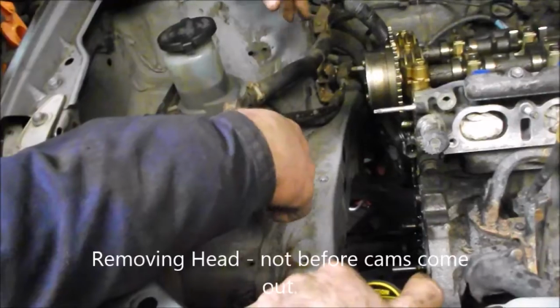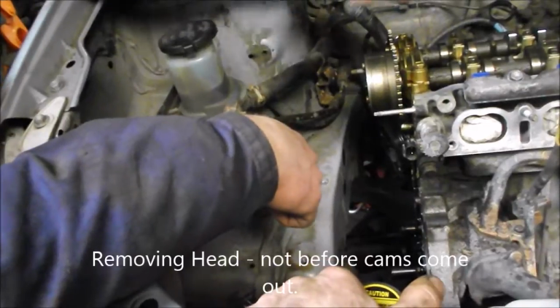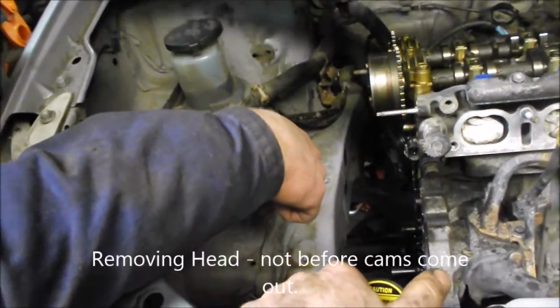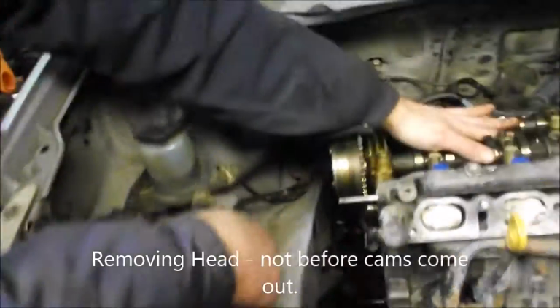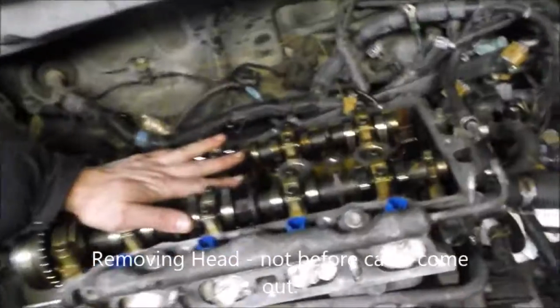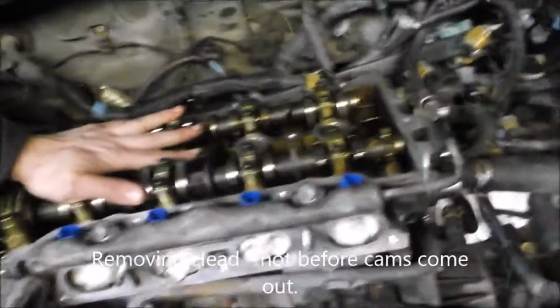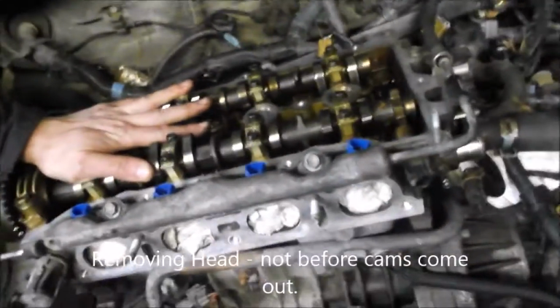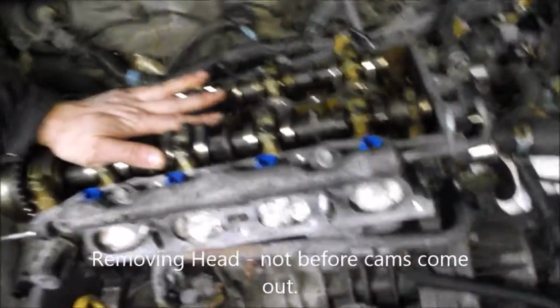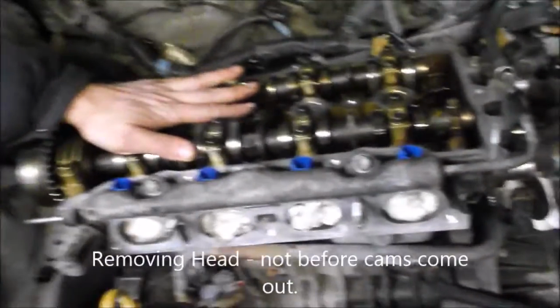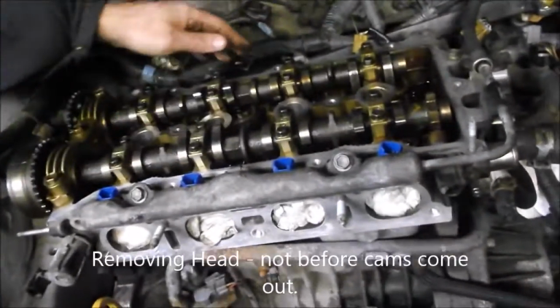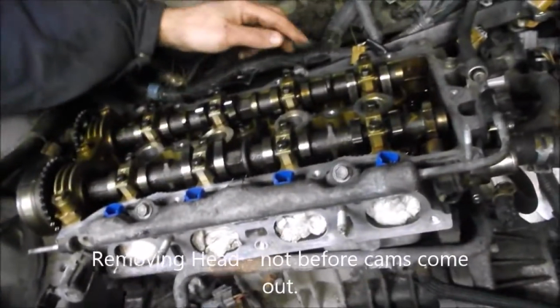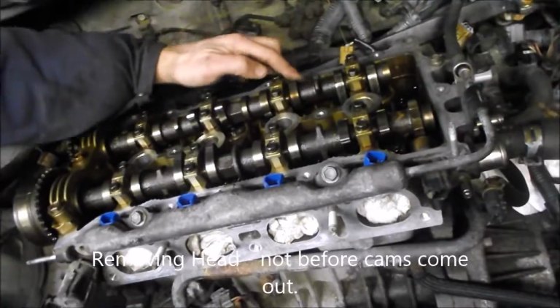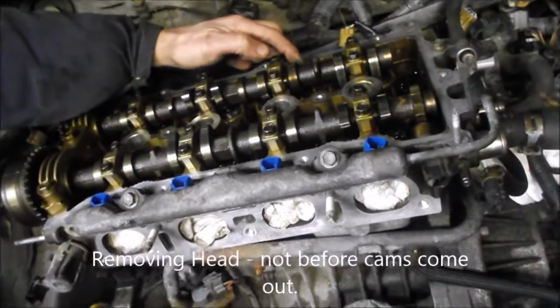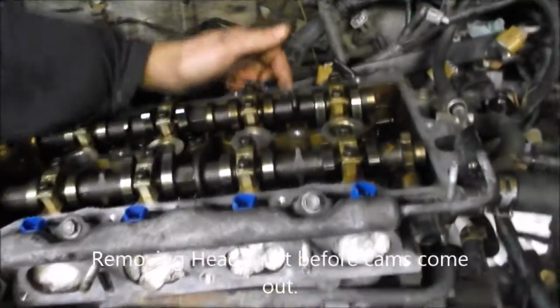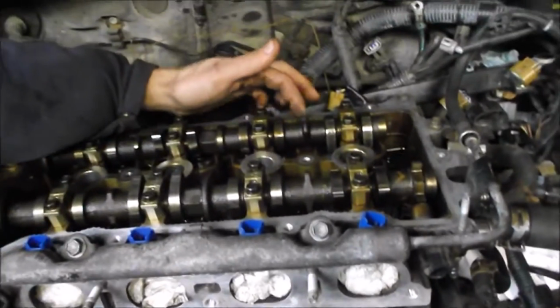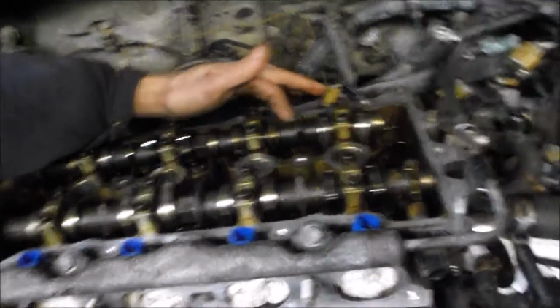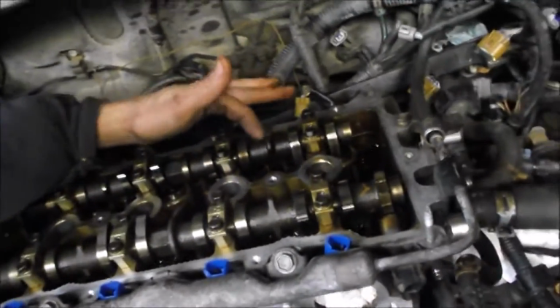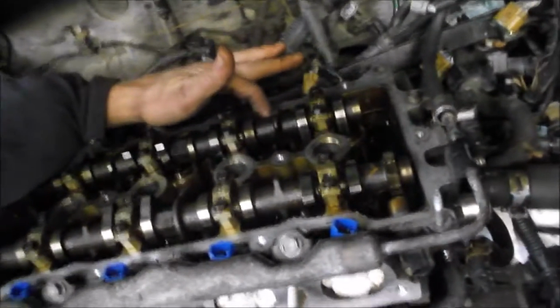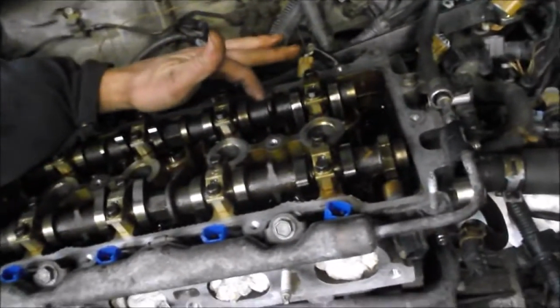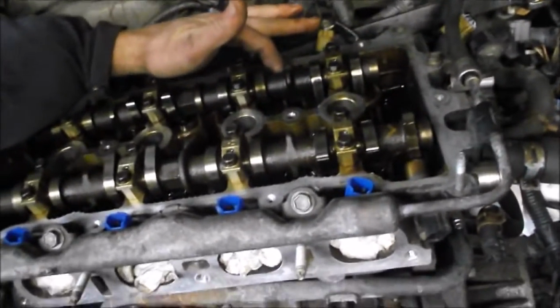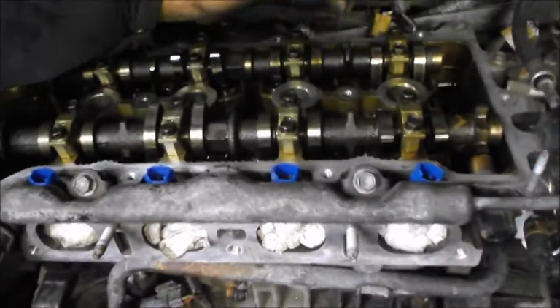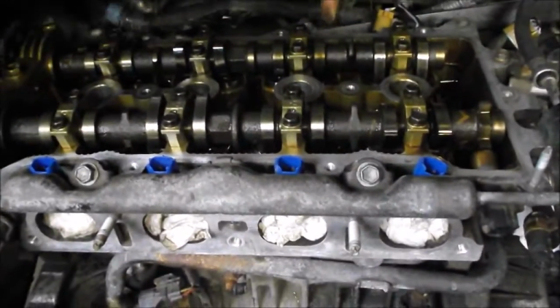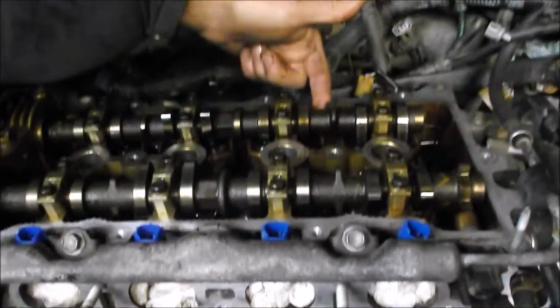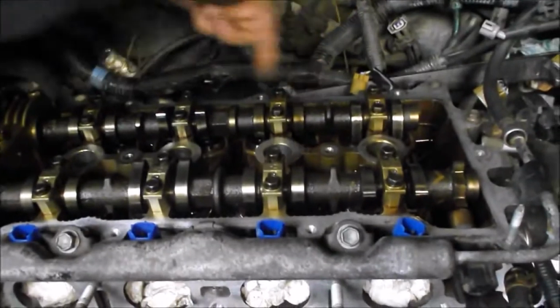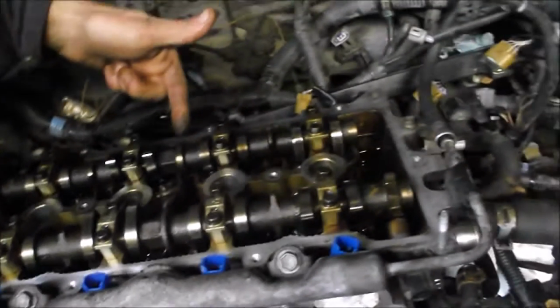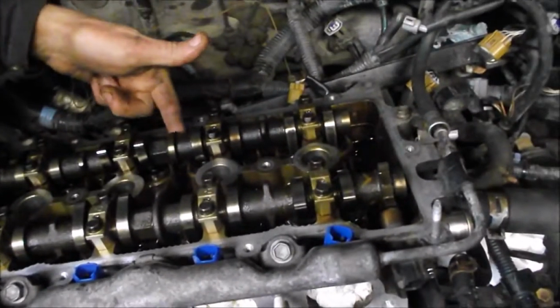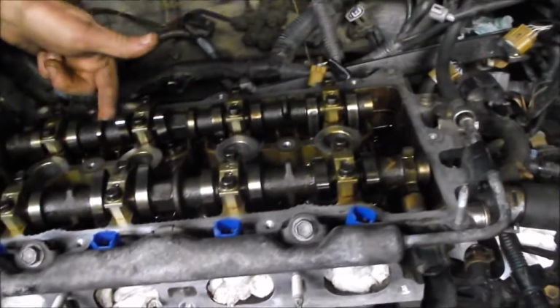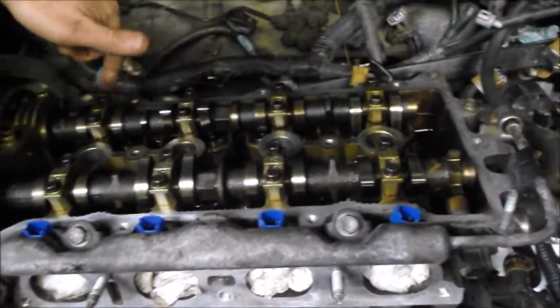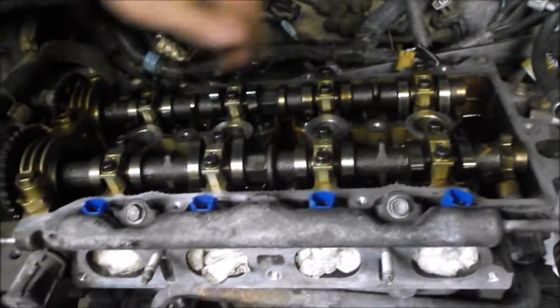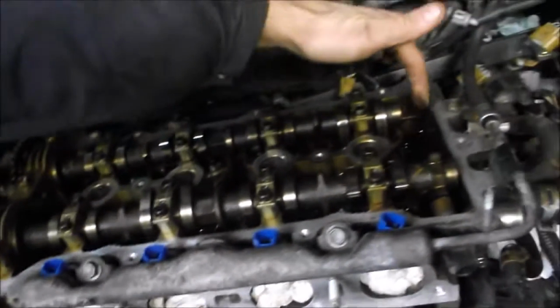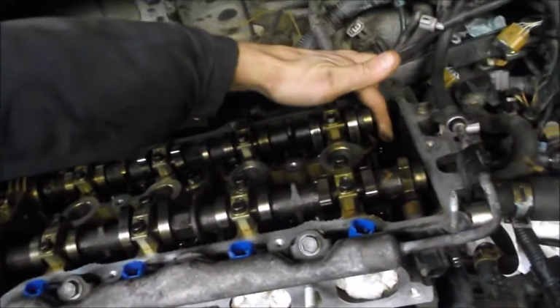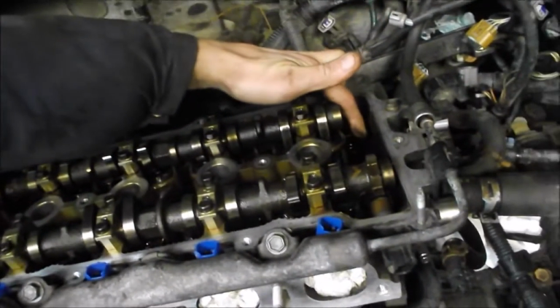The next step will be taking the head off. You cannot take it off with the cams in there, unfortunately, because the head bolts are blocked by the cams — here, here, here — pretty much all of them except this one on the end.